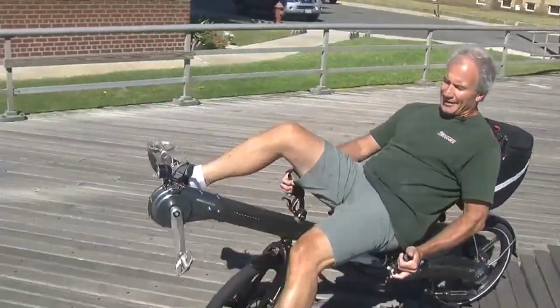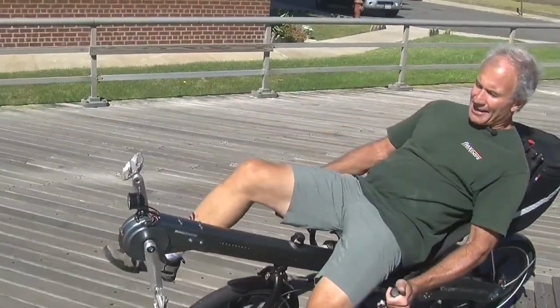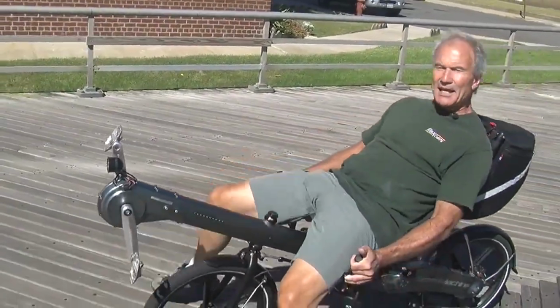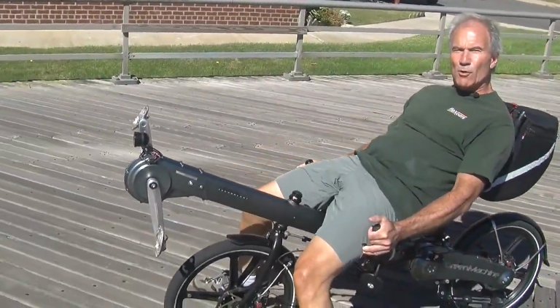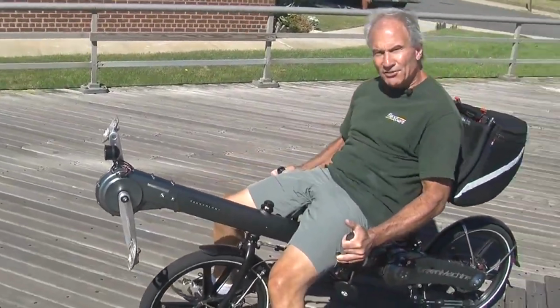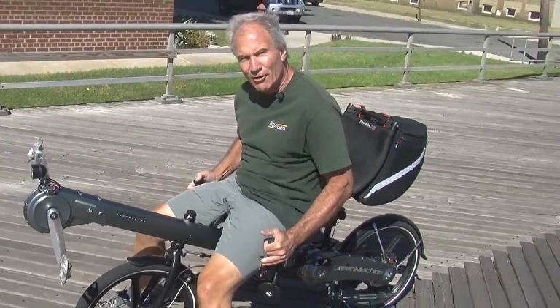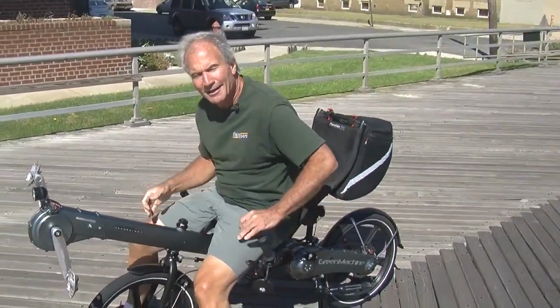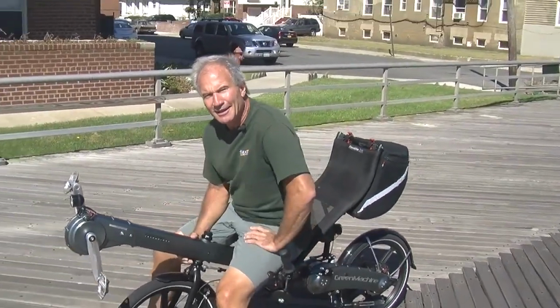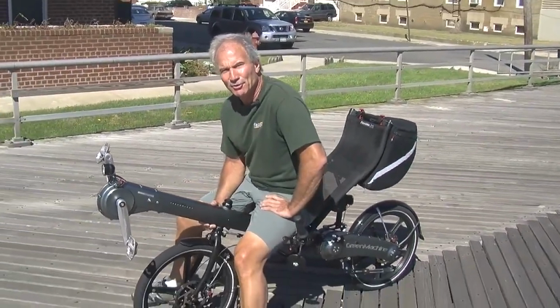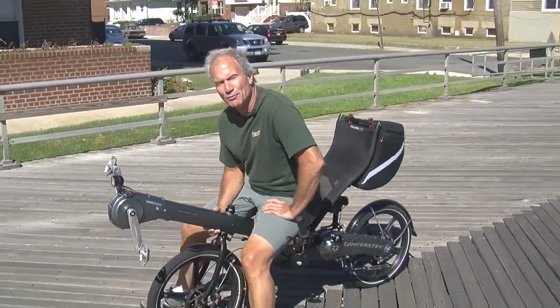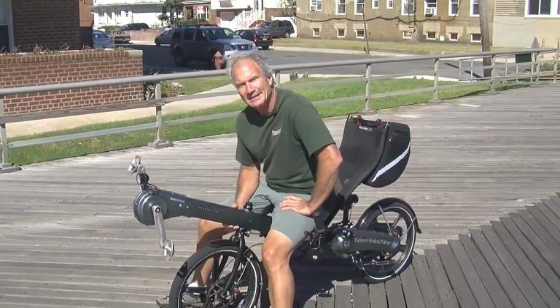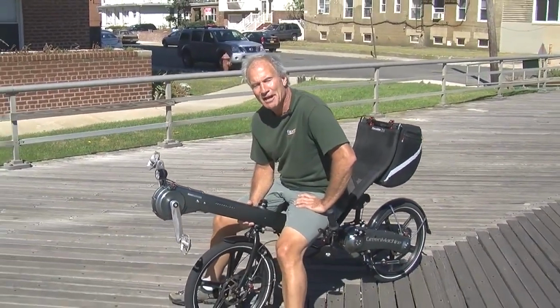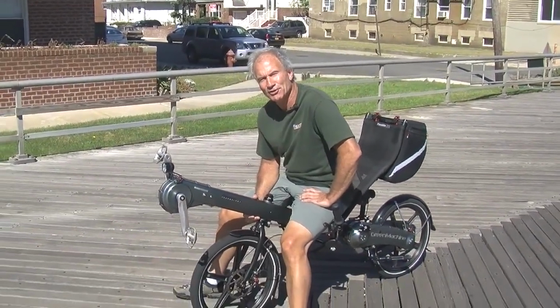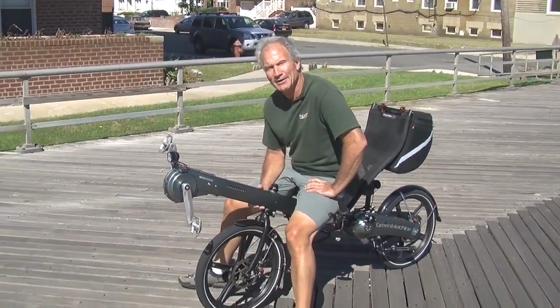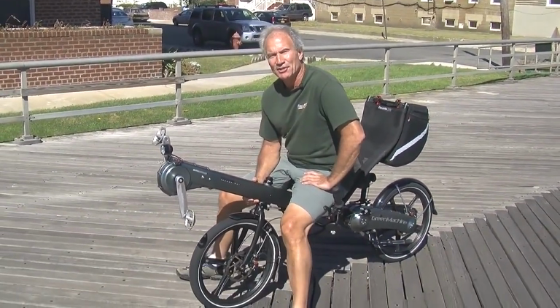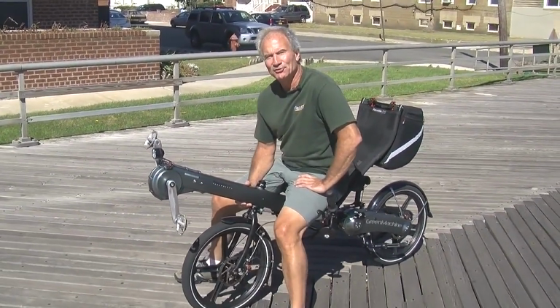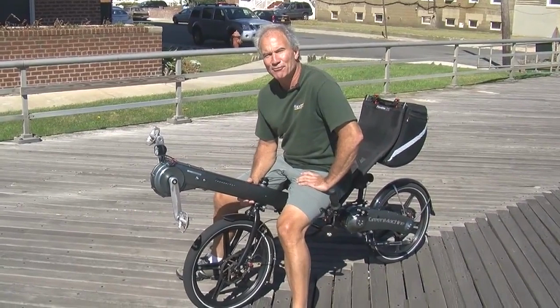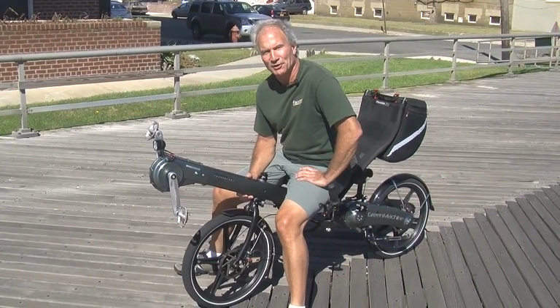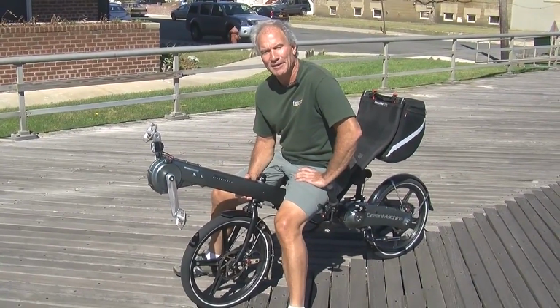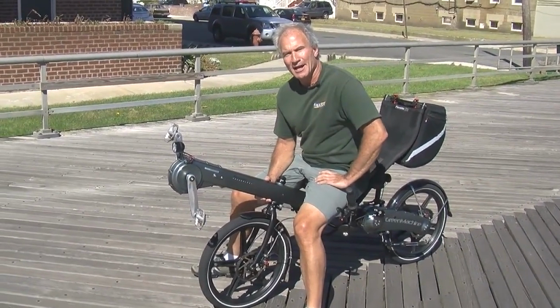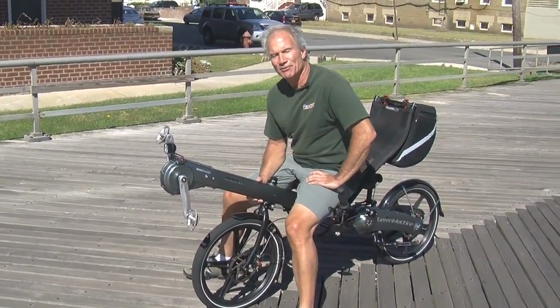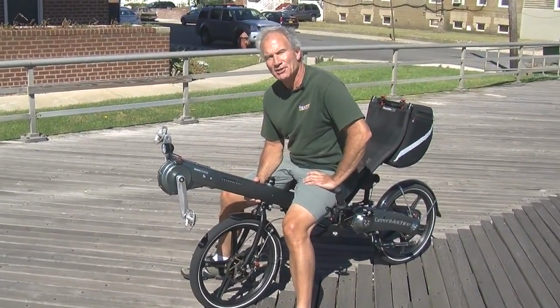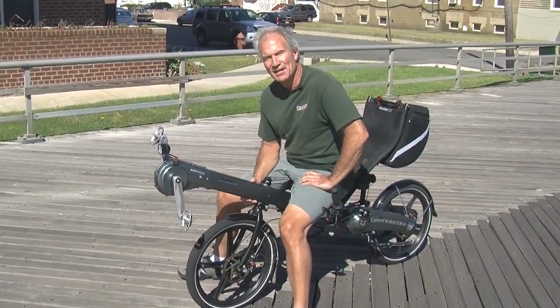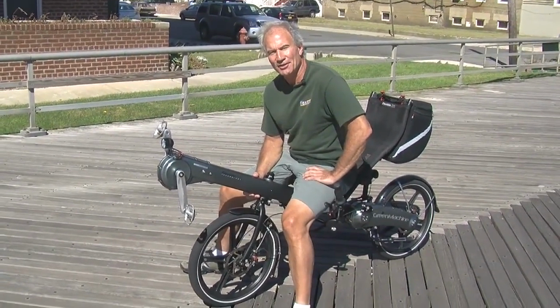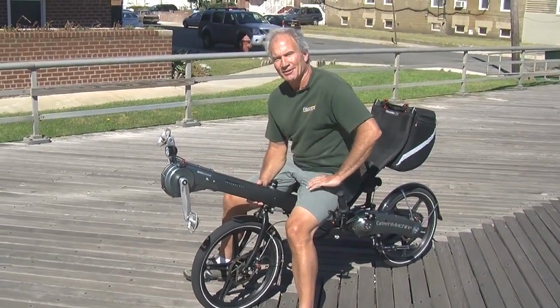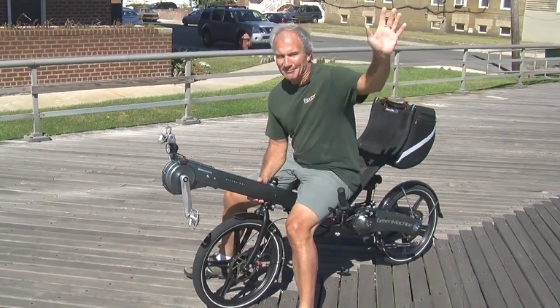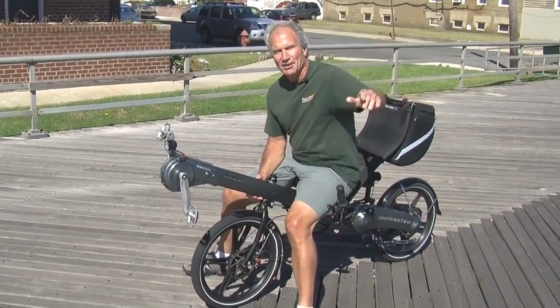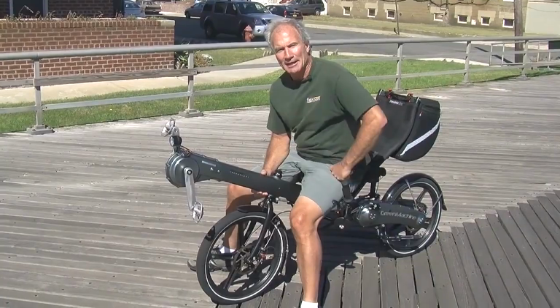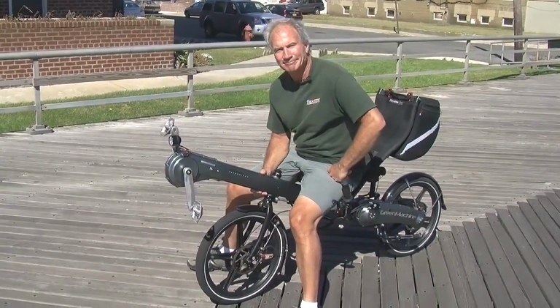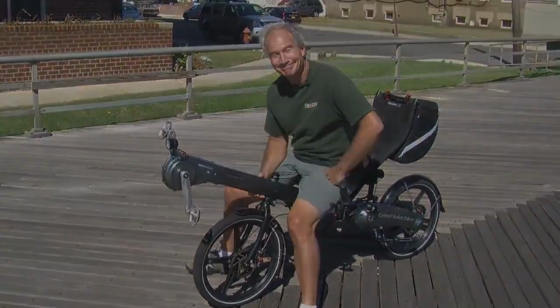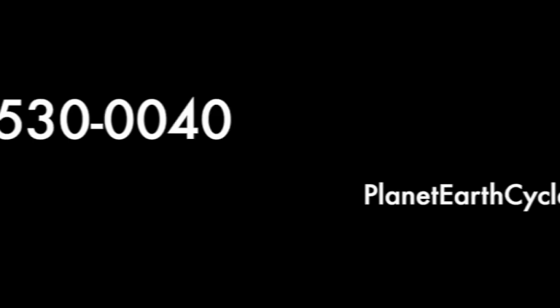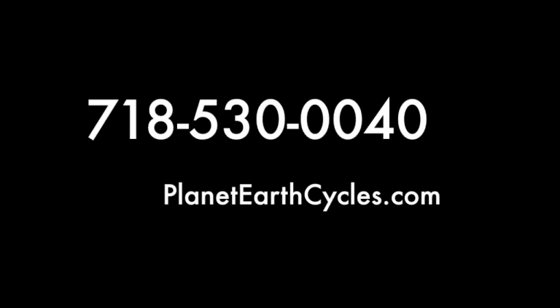So if you'd like to know more, please give me a call. The number is 718-530-0040. I'm Rick from Planet Earth Cycles — good riding. Thank you.